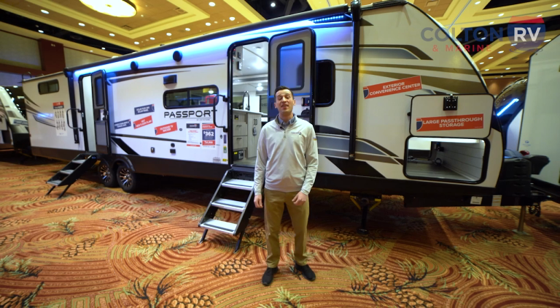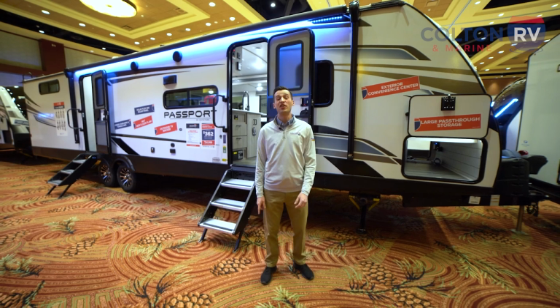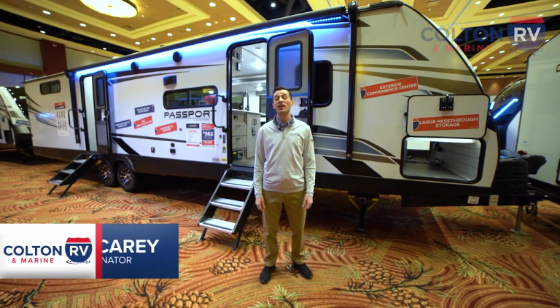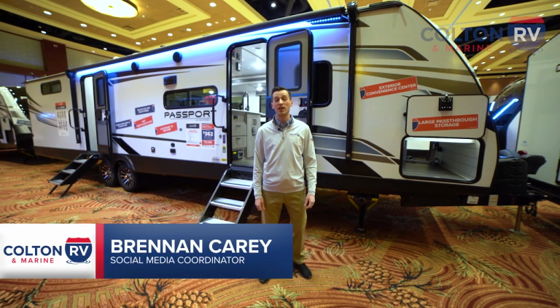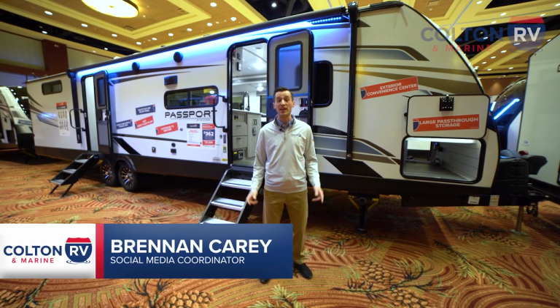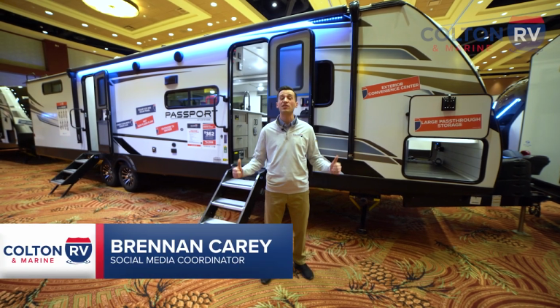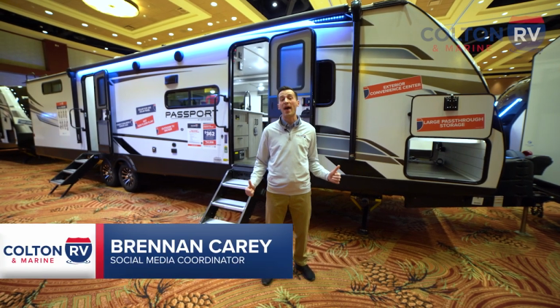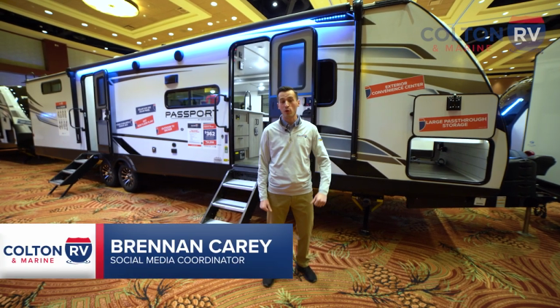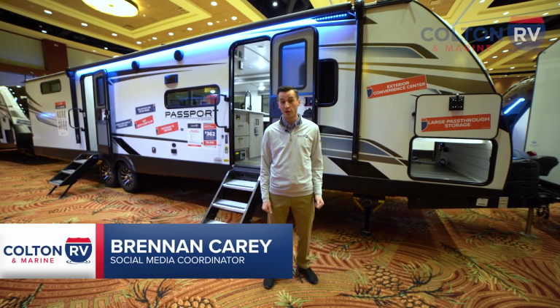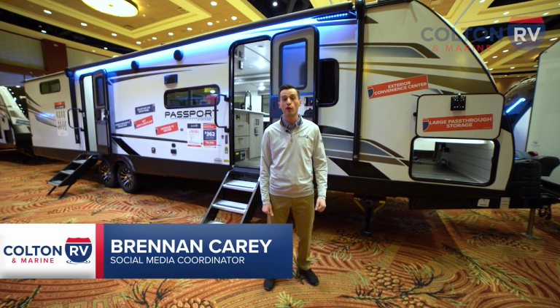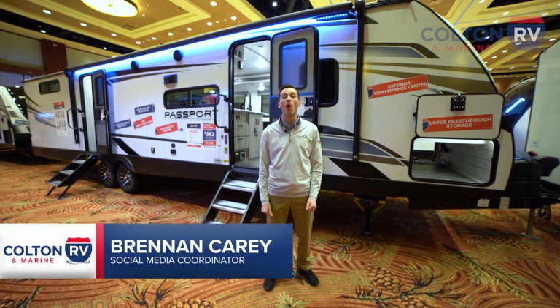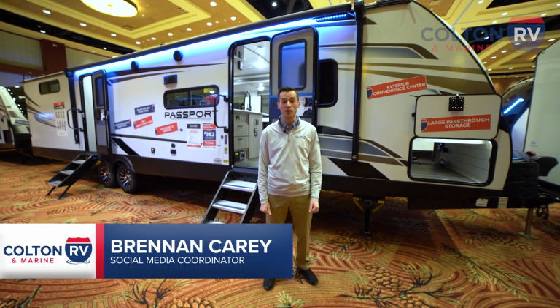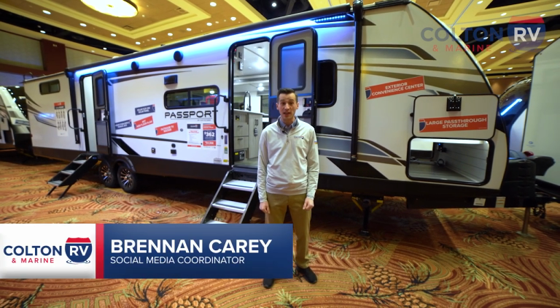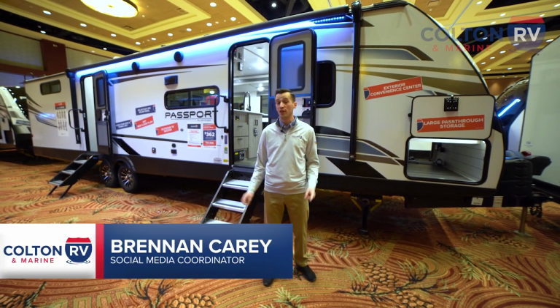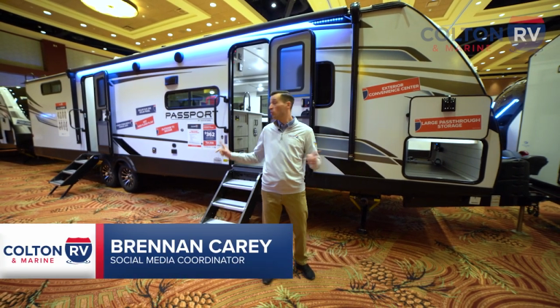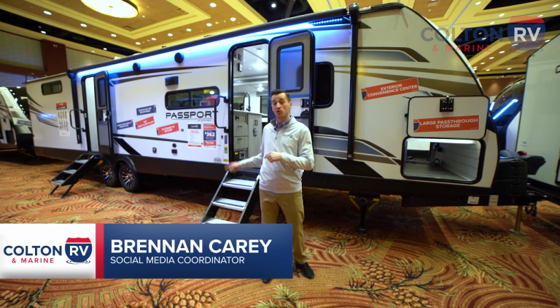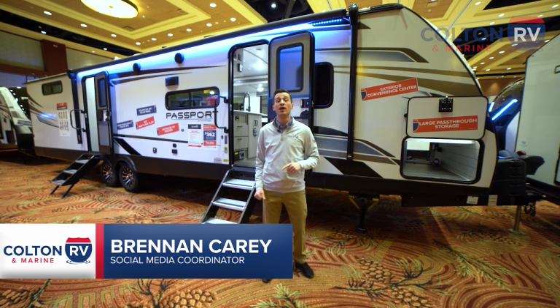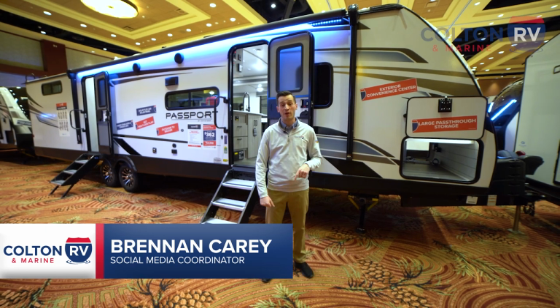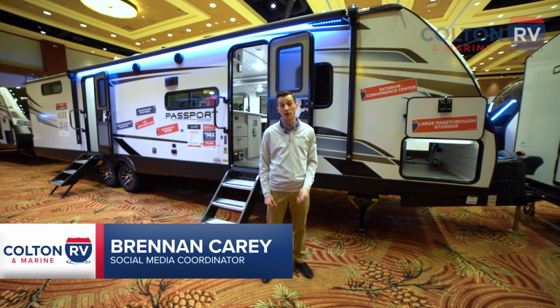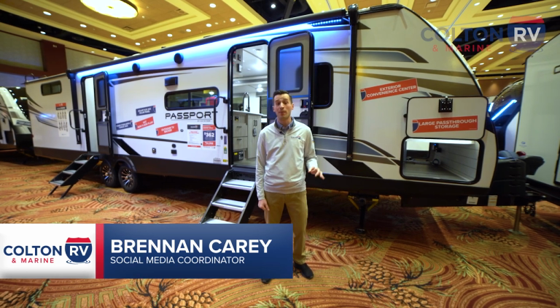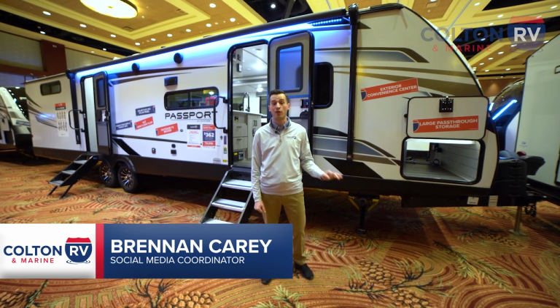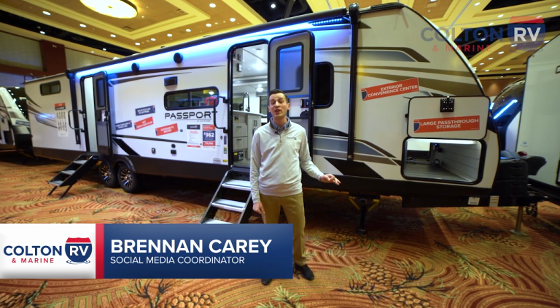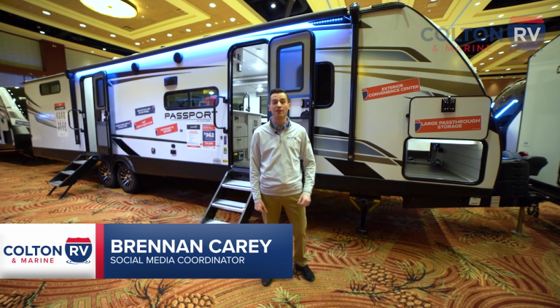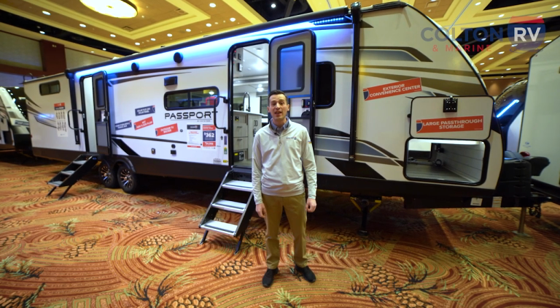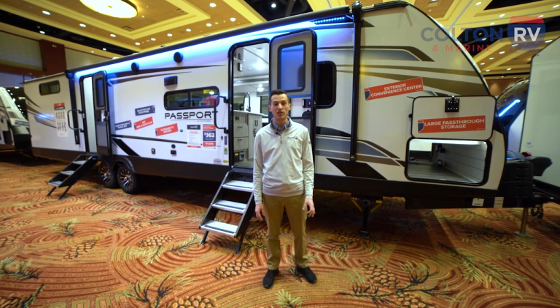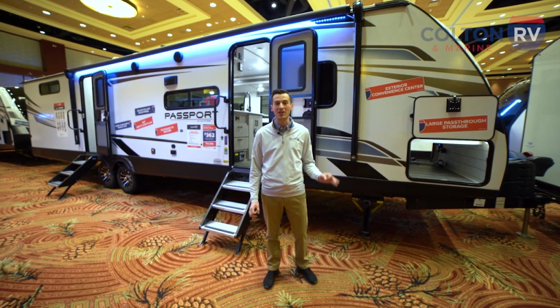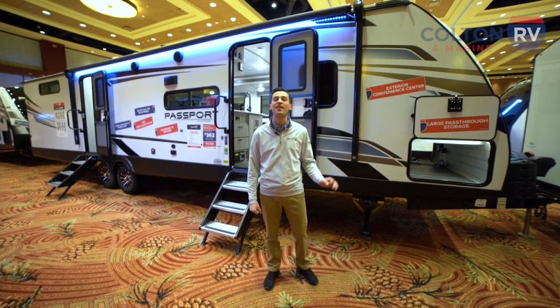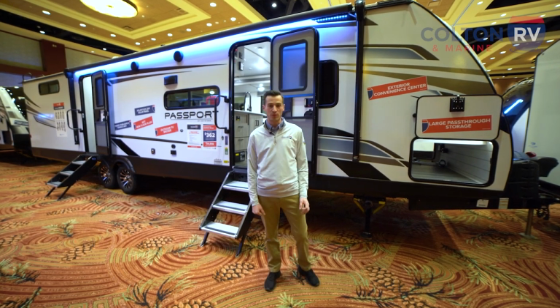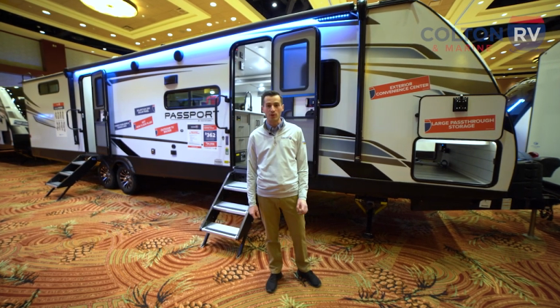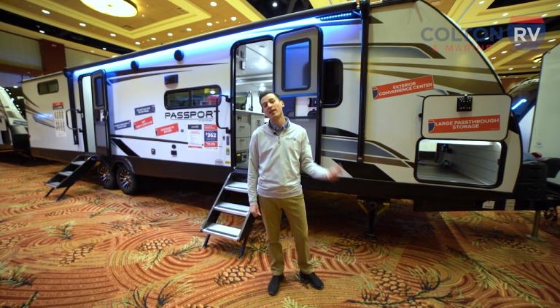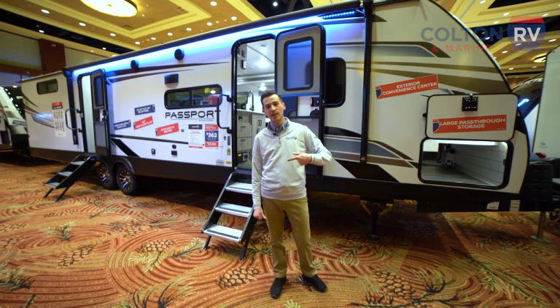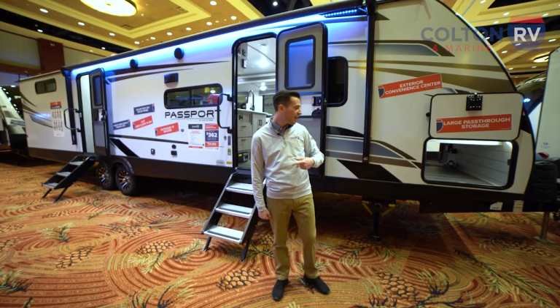This is the 2023 Keystone Passport 3401QD. This dual entry travel trailer measures 39 feet and weighs almost 8,000 pounds. Let's take a look at it.